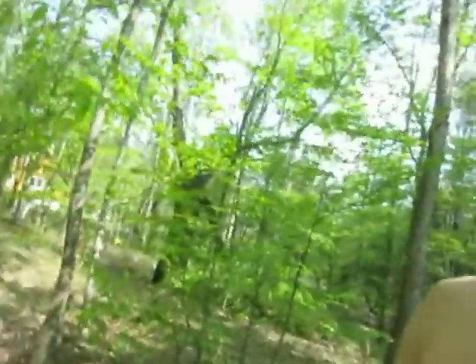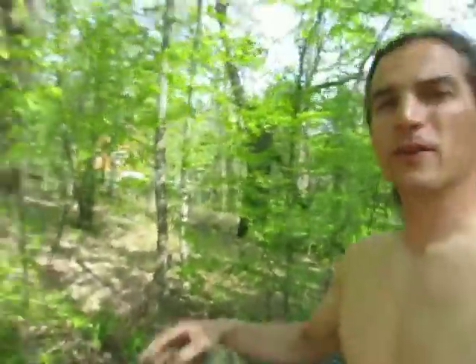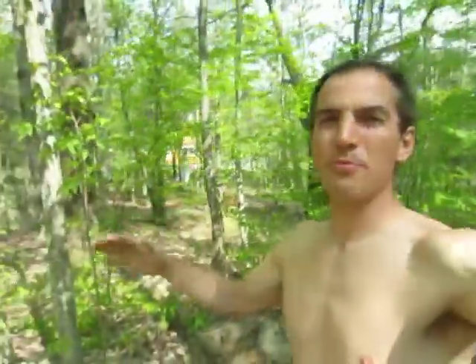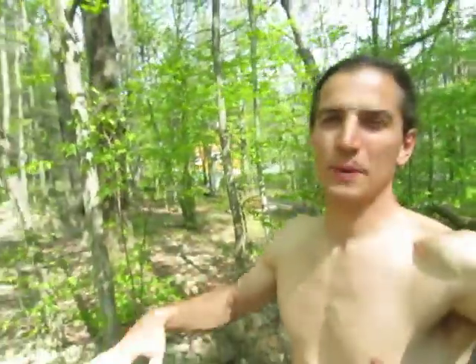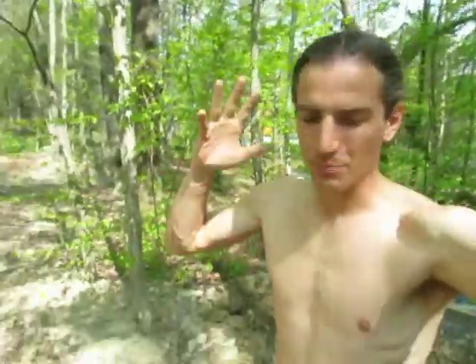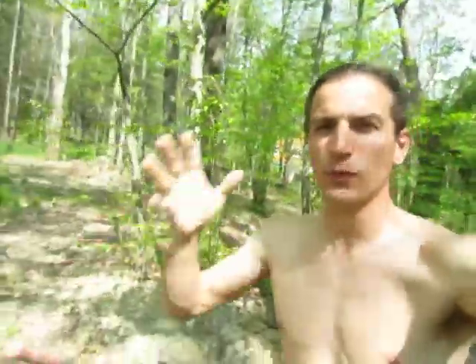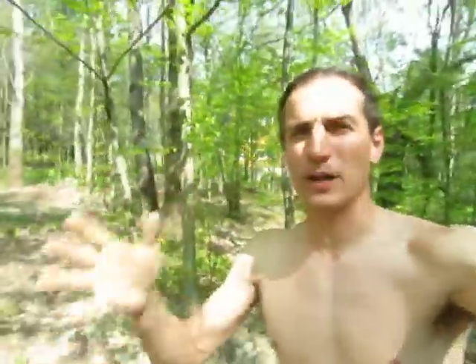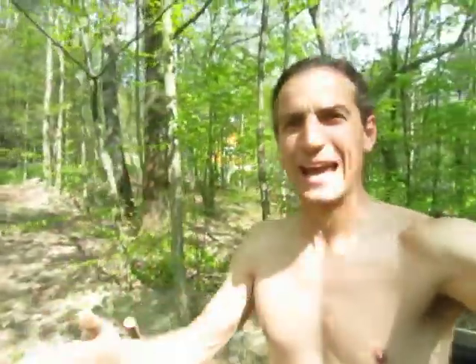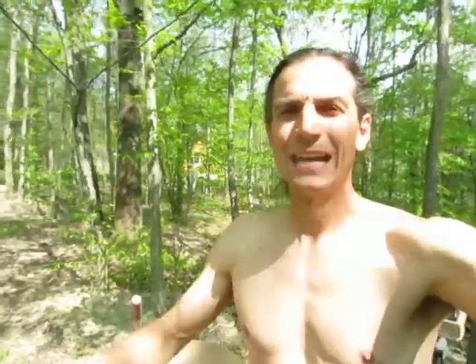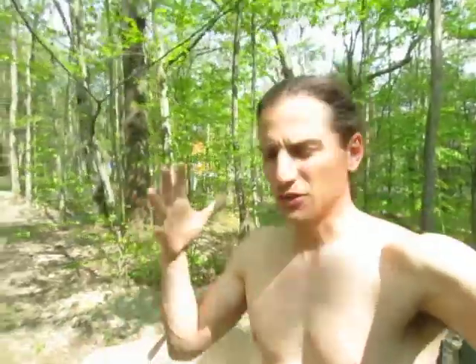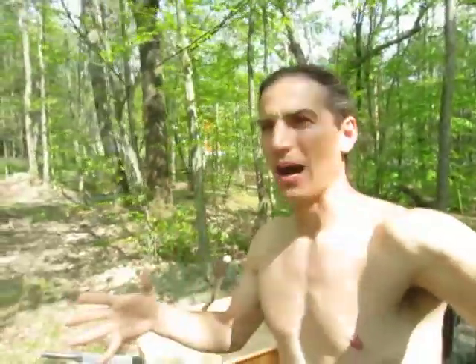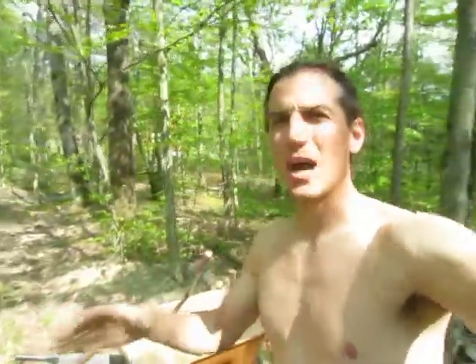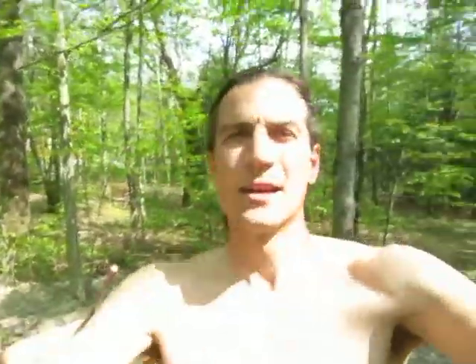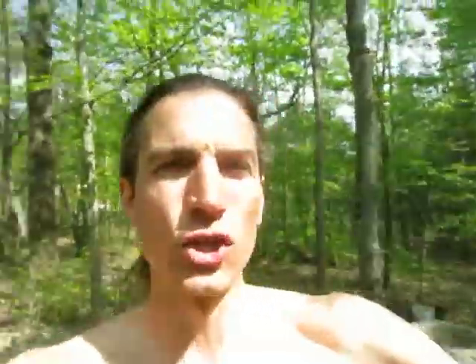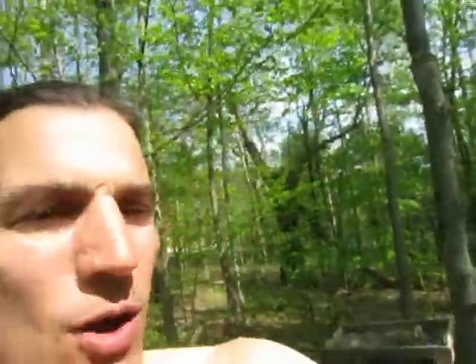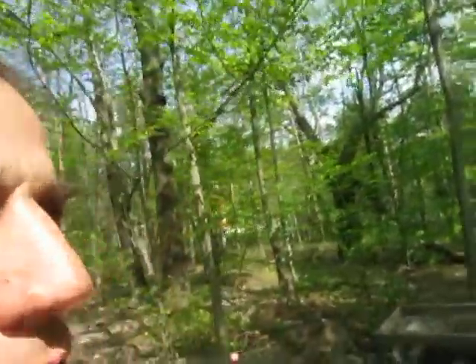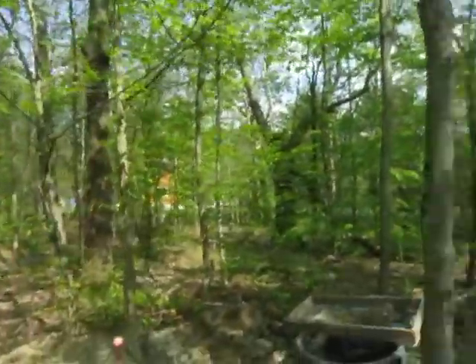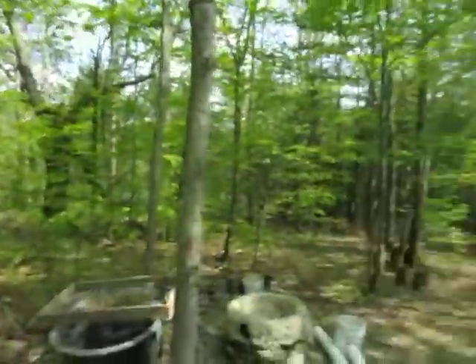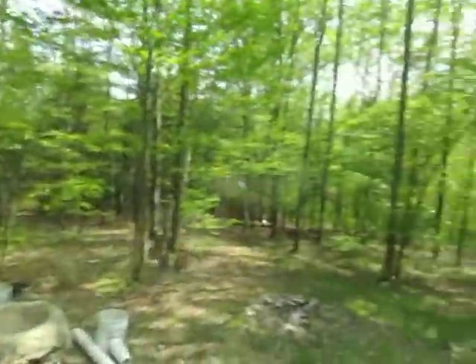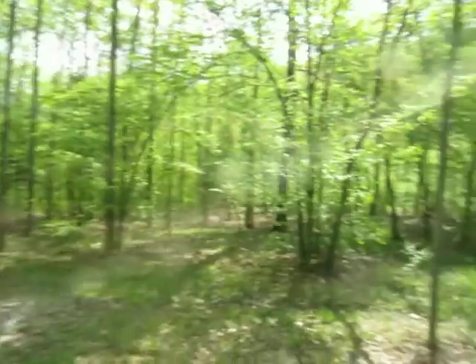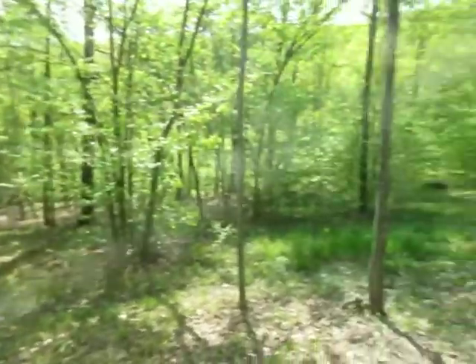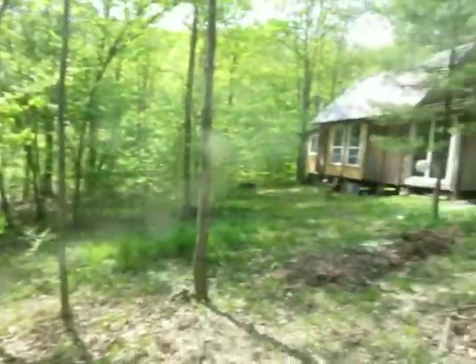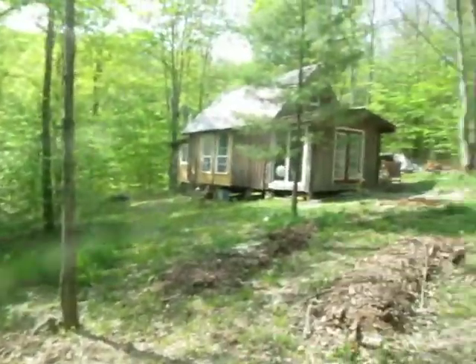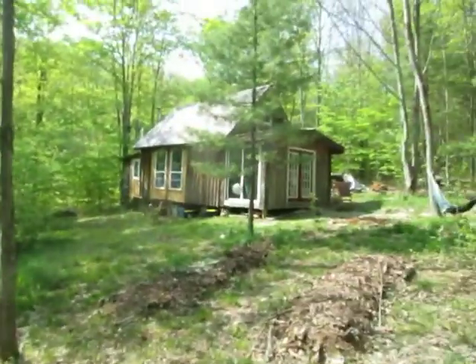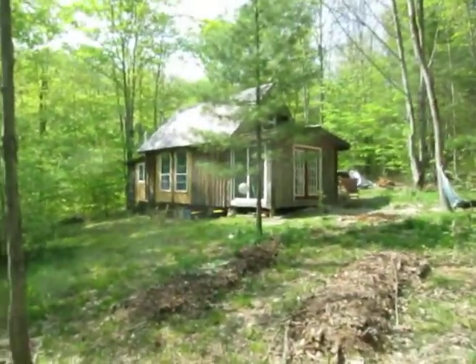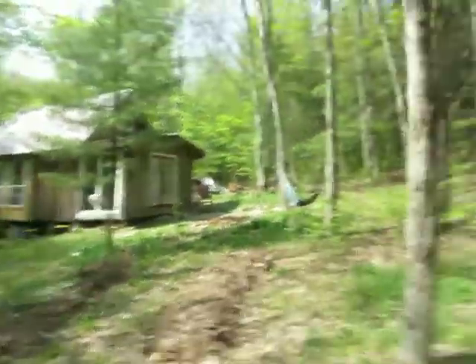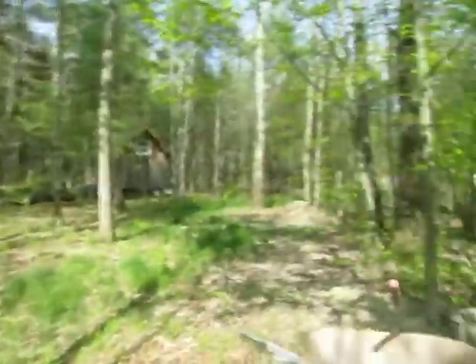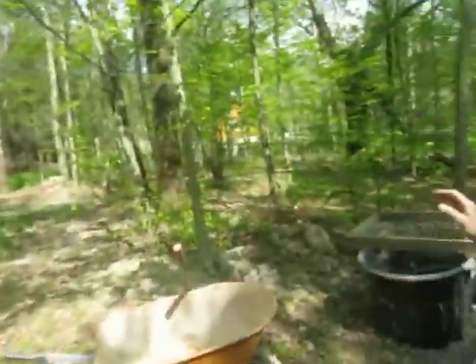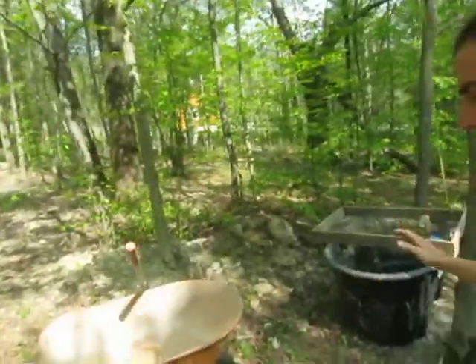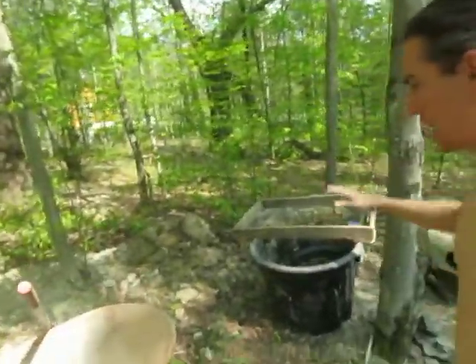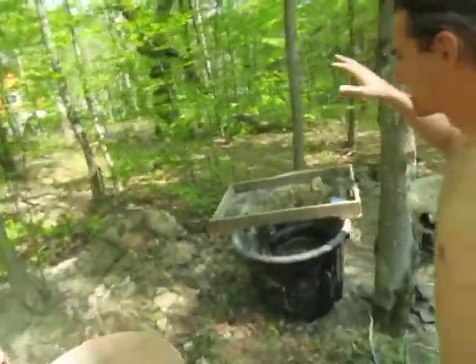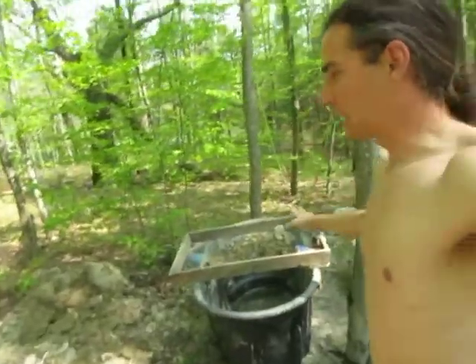Mateo with you, Cob Therapy. It's a beautiful spring day, super hot outside. My little town, Vanette, New York — this is where I live off the grid, and today we are gonna be sifting some clay.